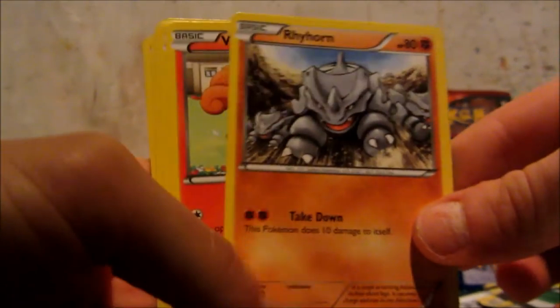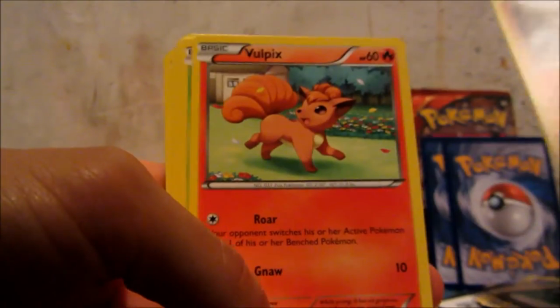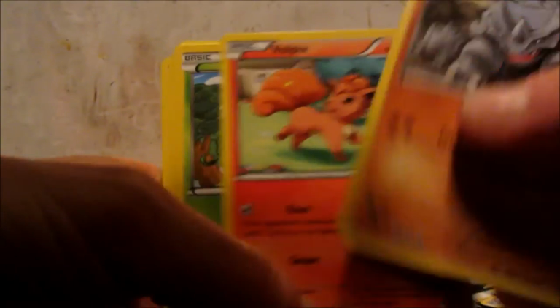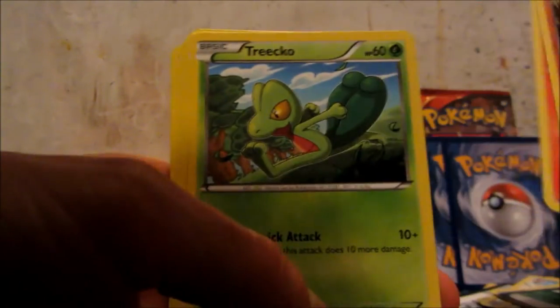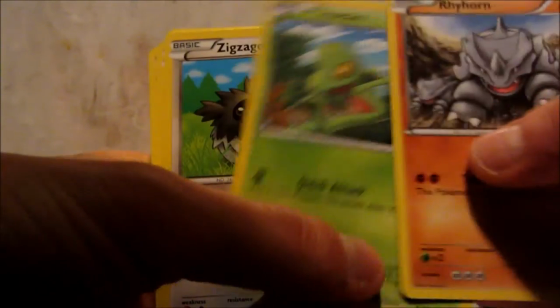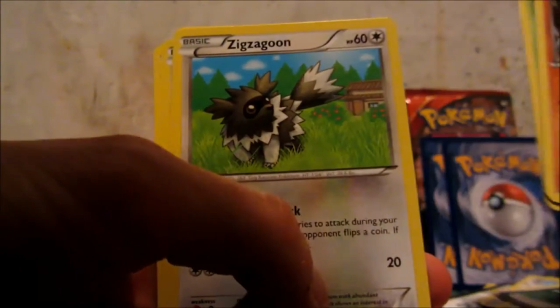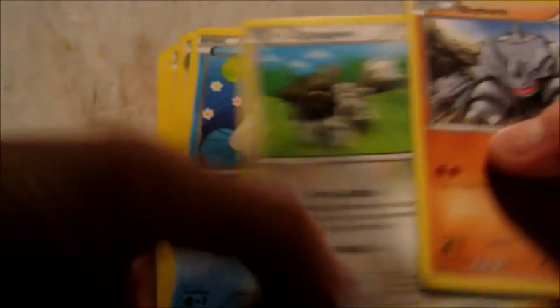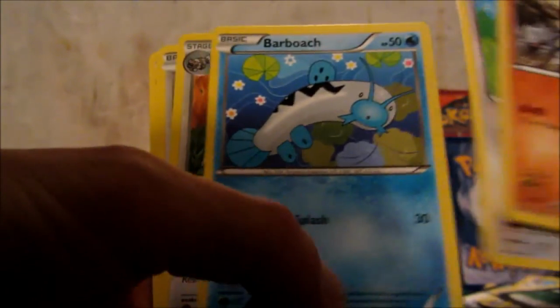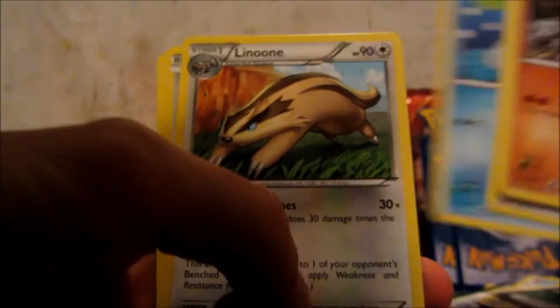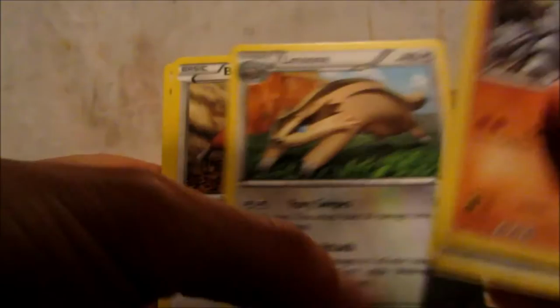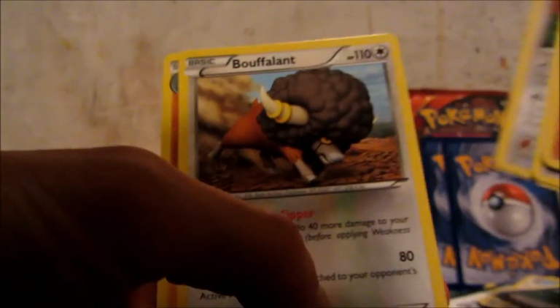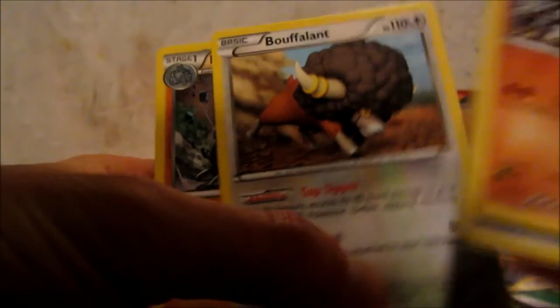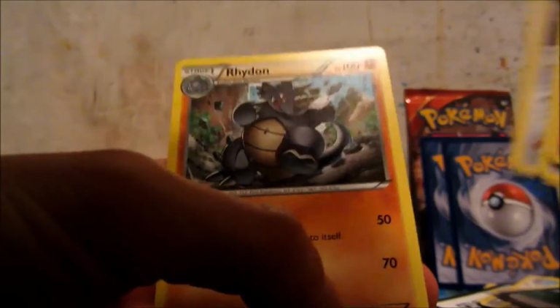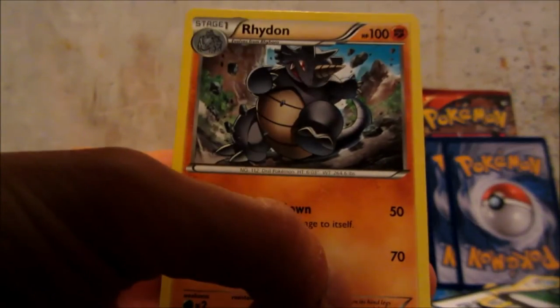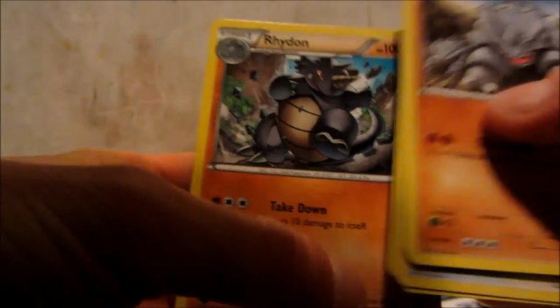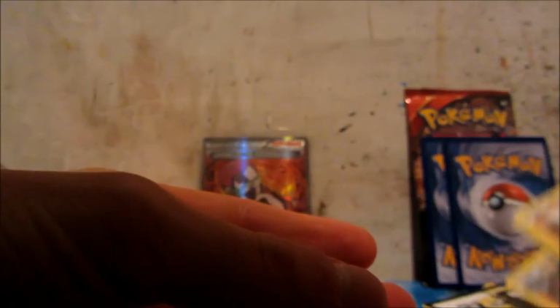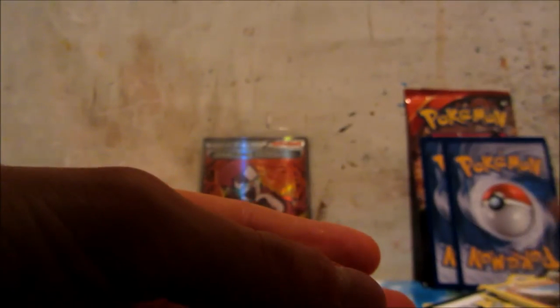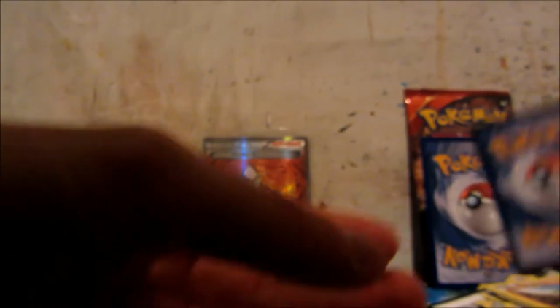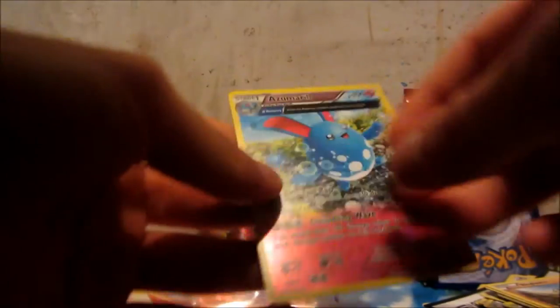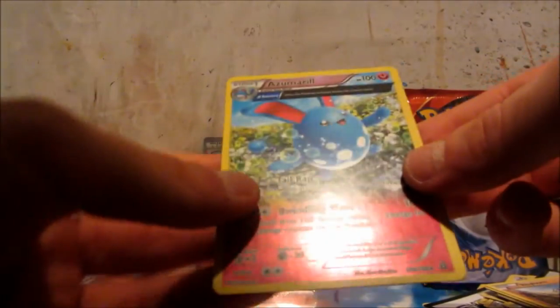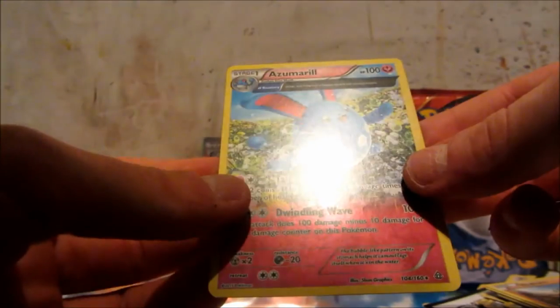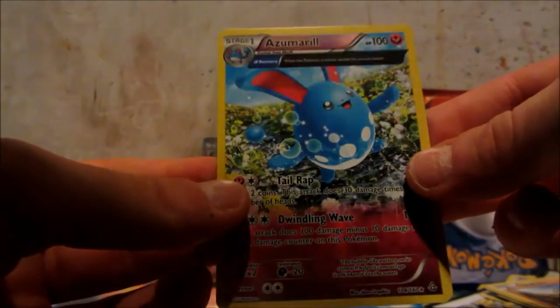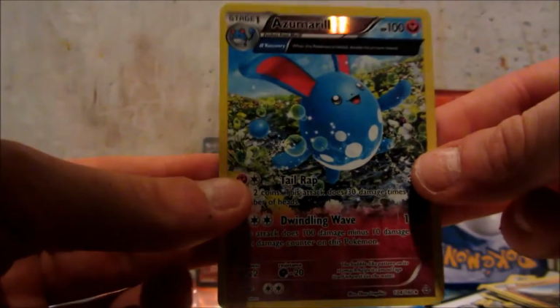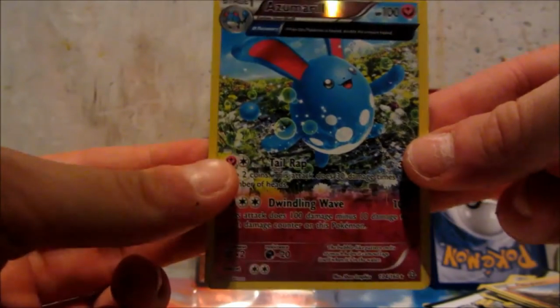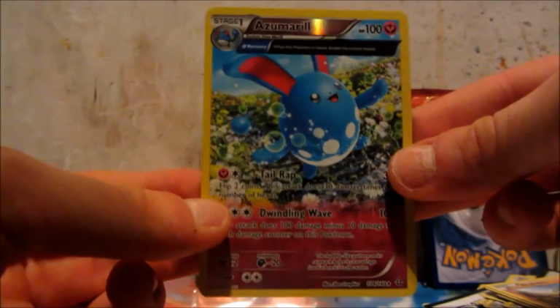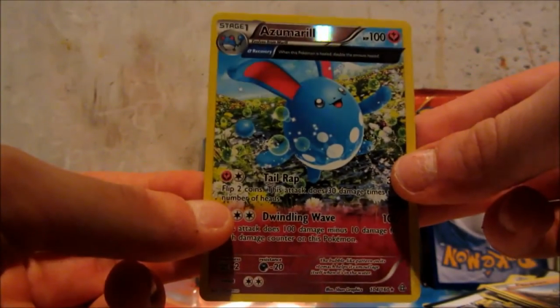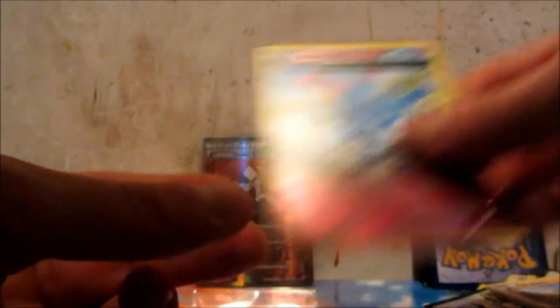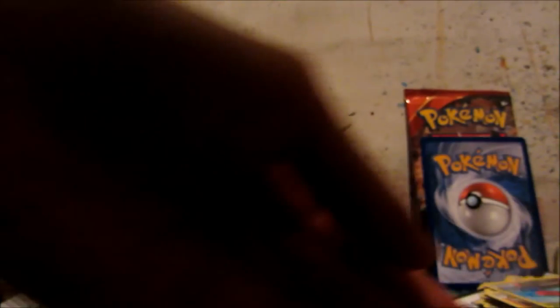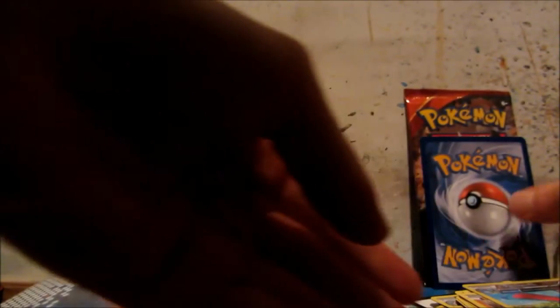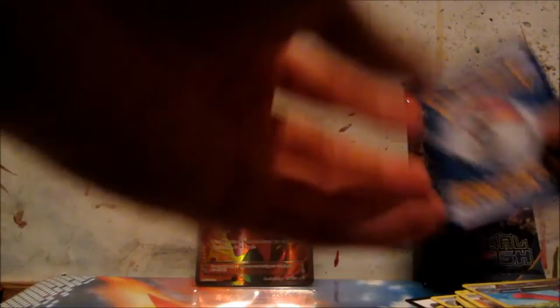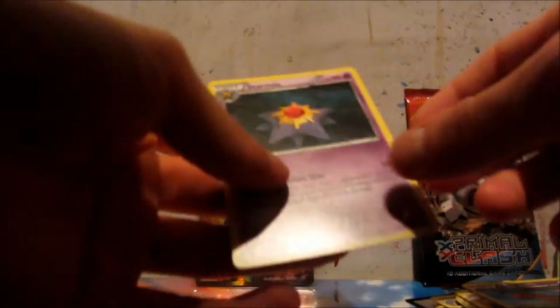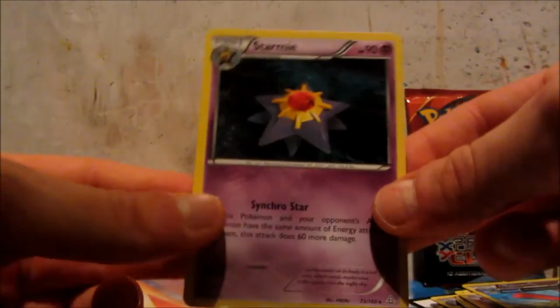Rhyhorn, Vulpix, Torchic, Zigzagoon, Barboach, Linoone, Bouffalant and Rhydon. Reverse Azumarill Ancient Trait Rare. Not bad. And the rare is a Starmie.